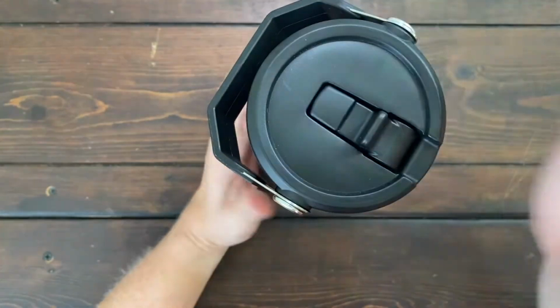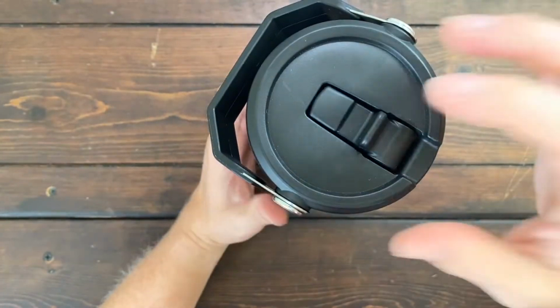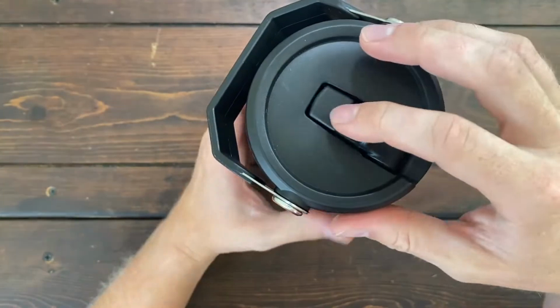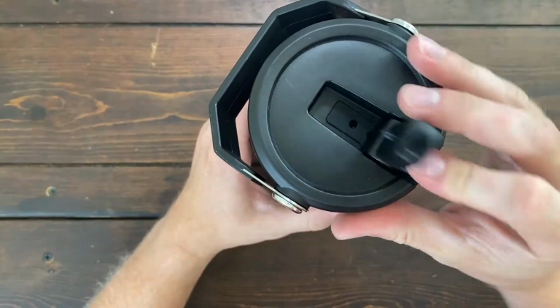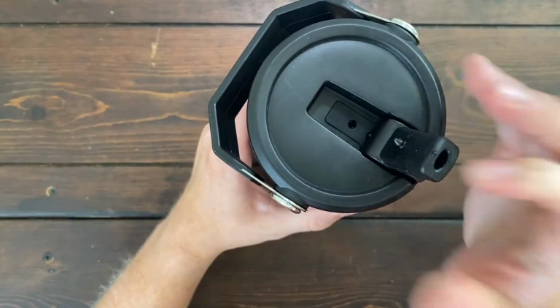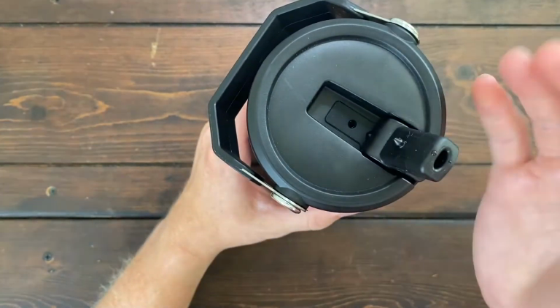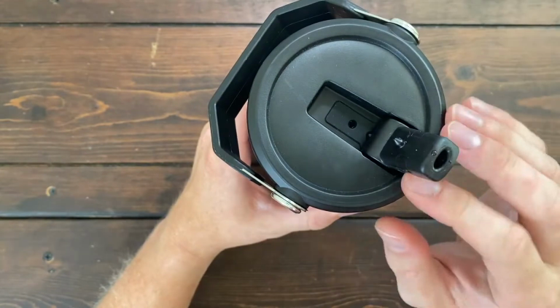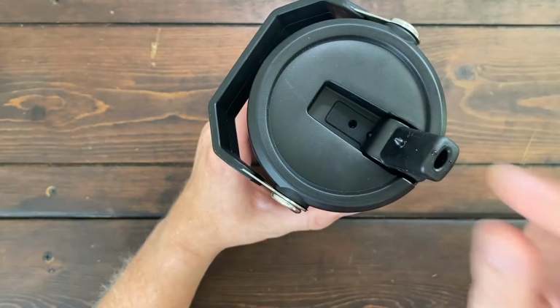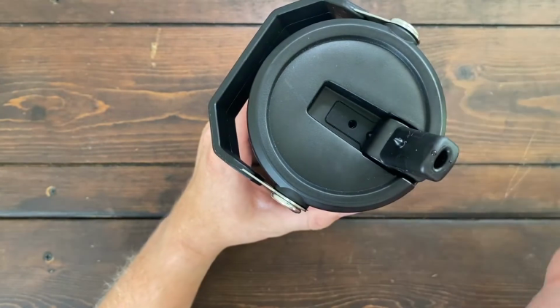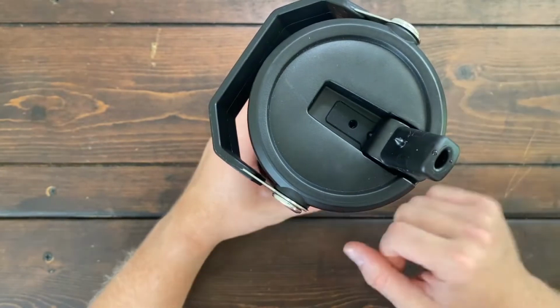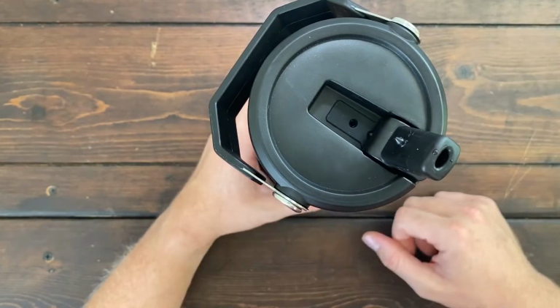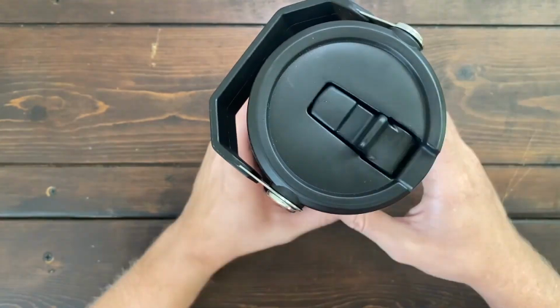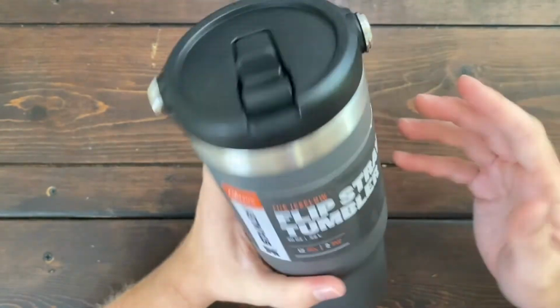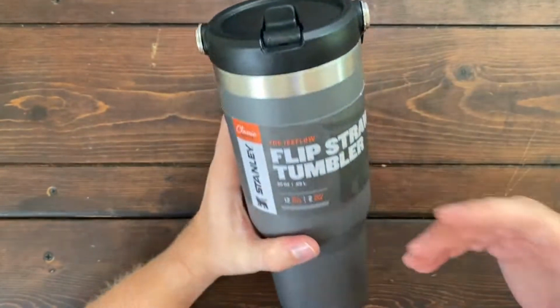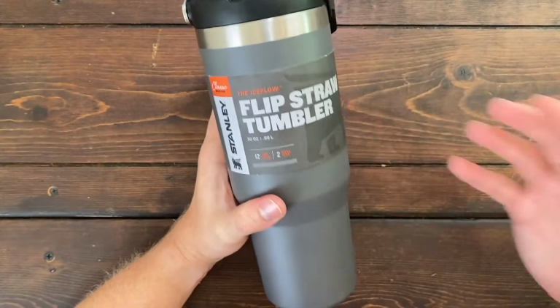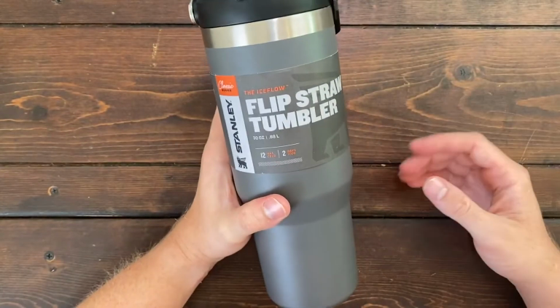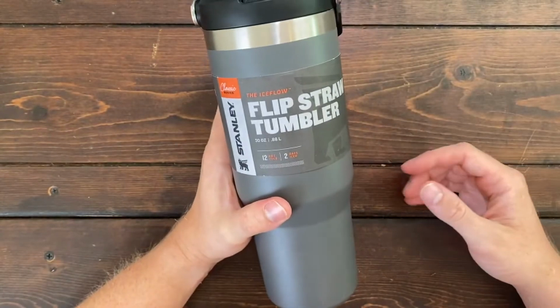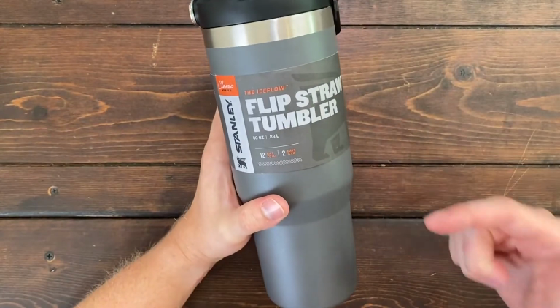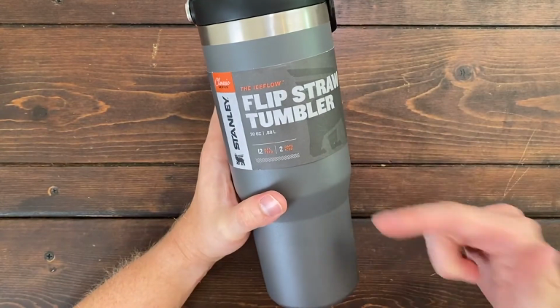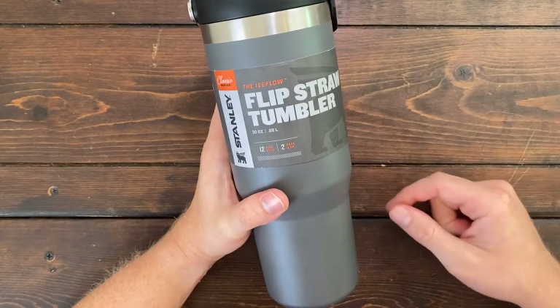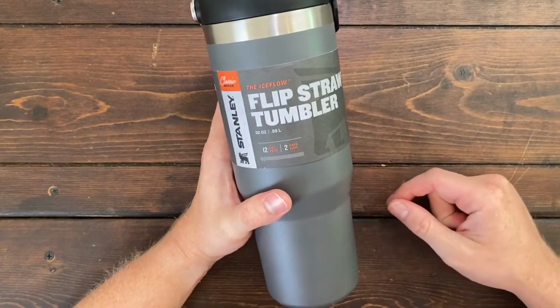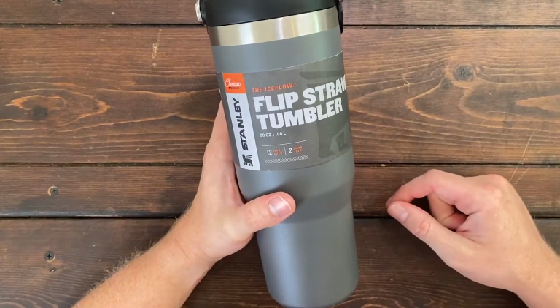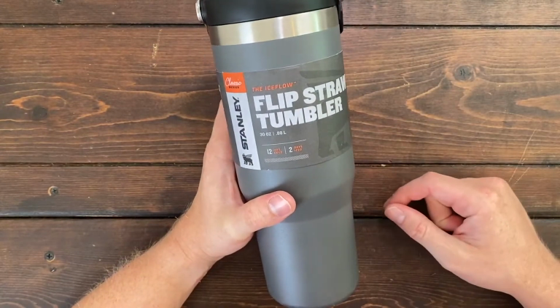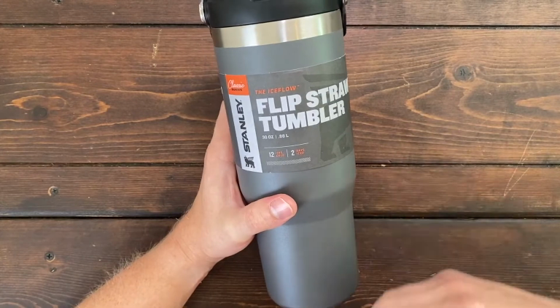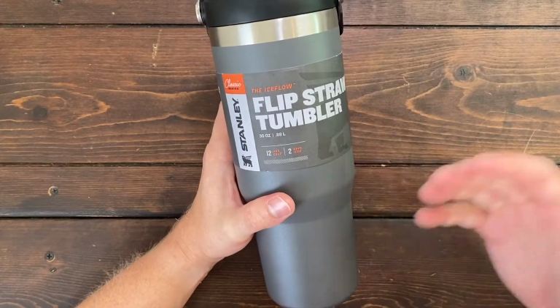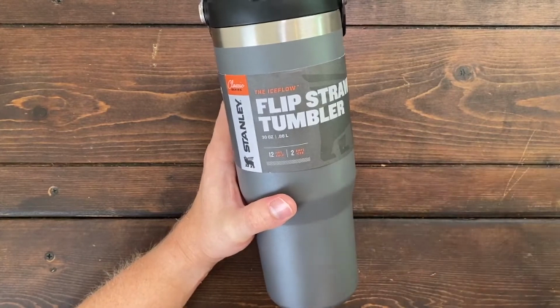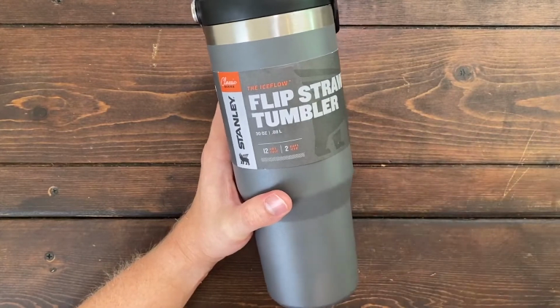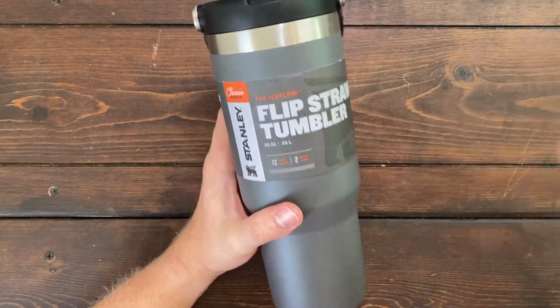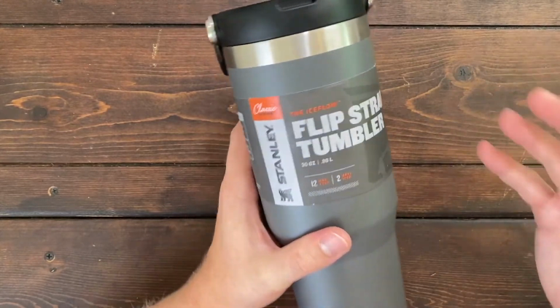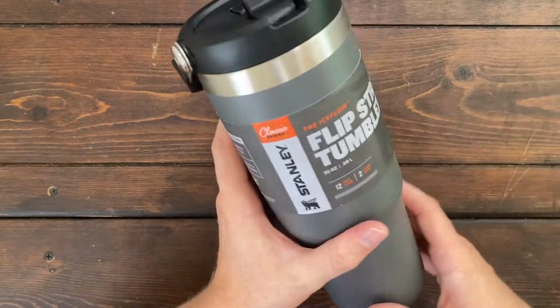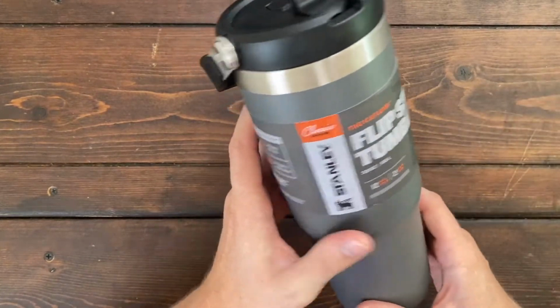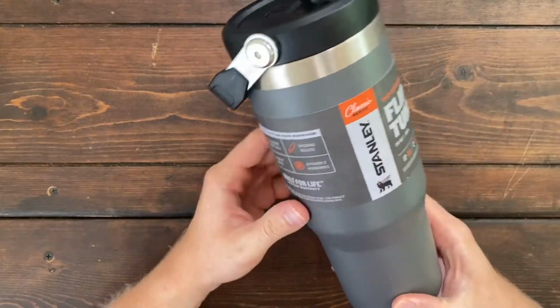However, the water will spill out if you do unfold the straw. The Ice Flow comes in tons of different colors — I have the charcoal version here, but you can get it in basically any color that you want.